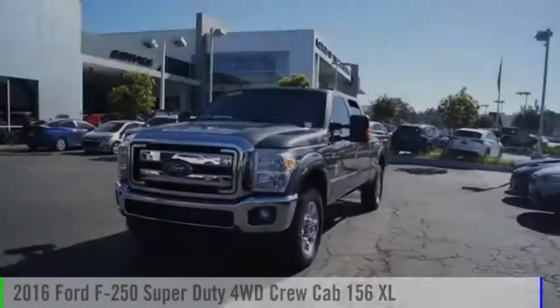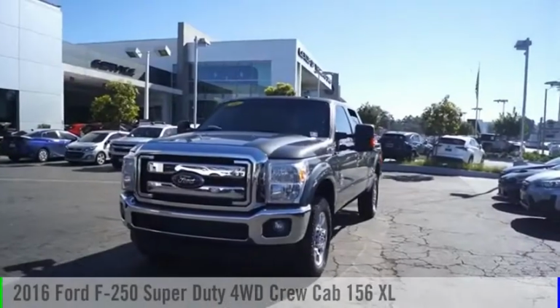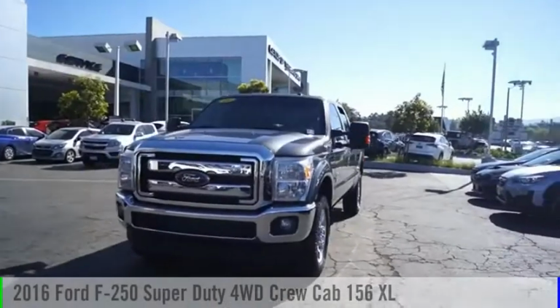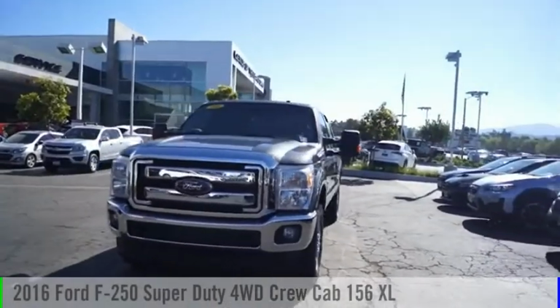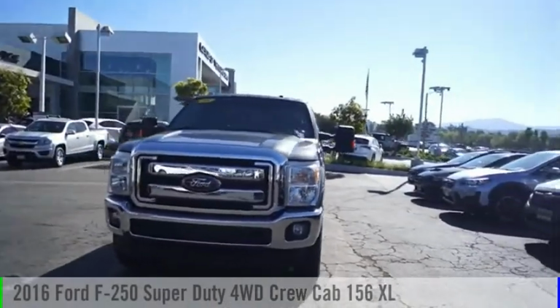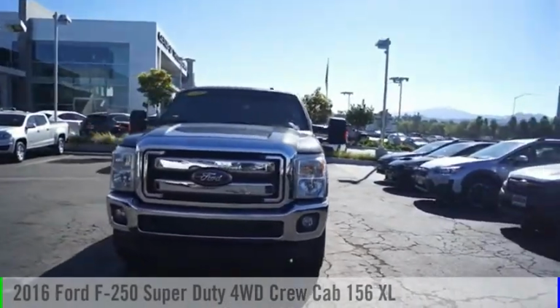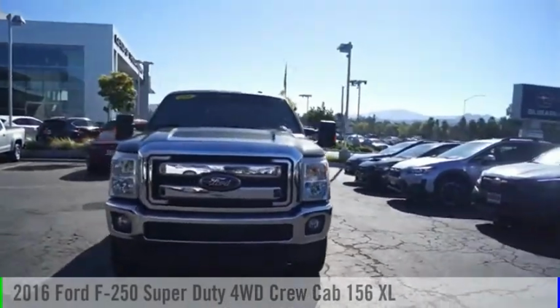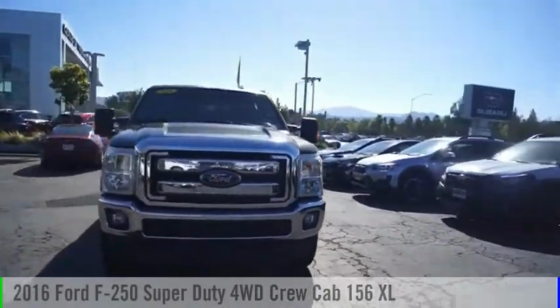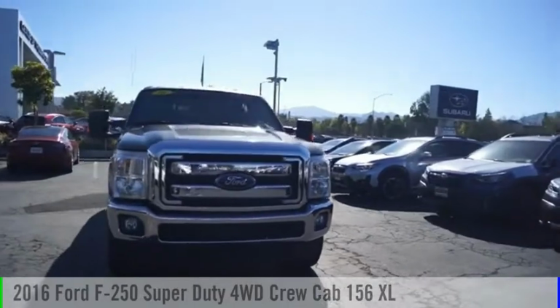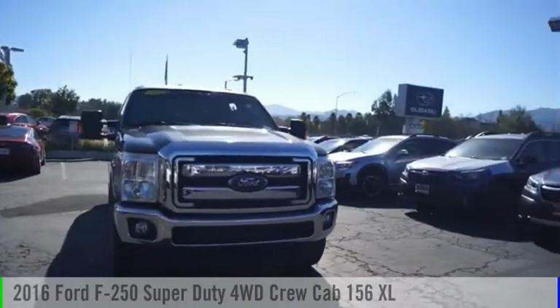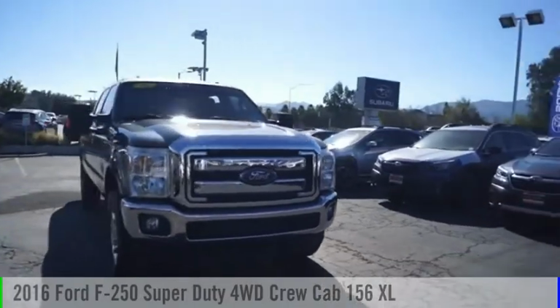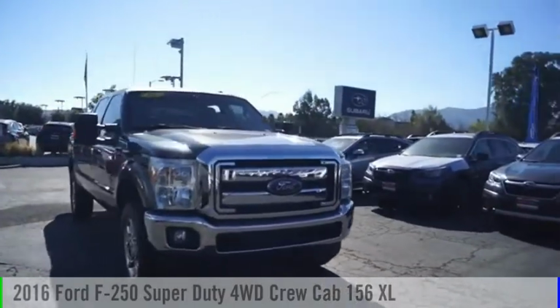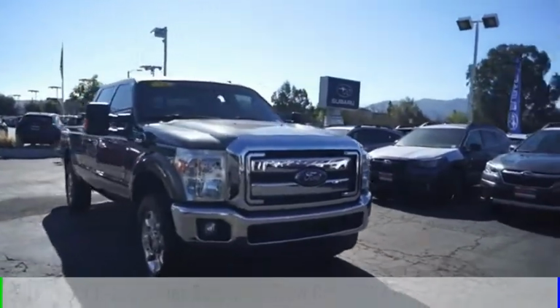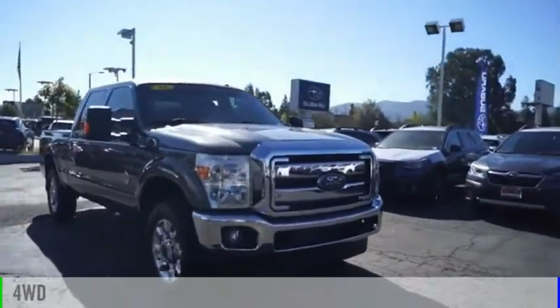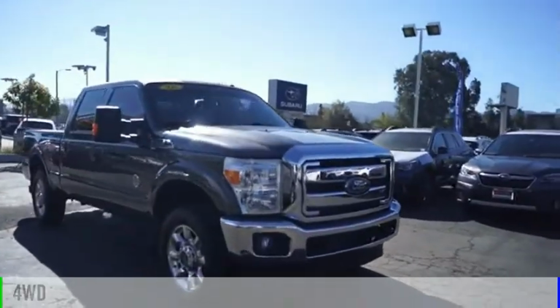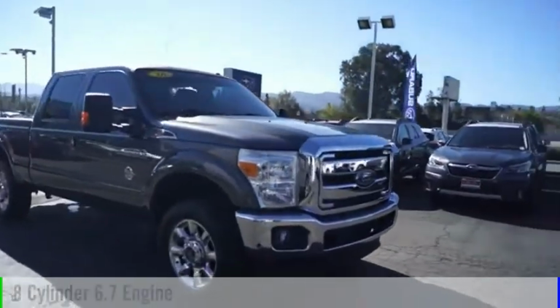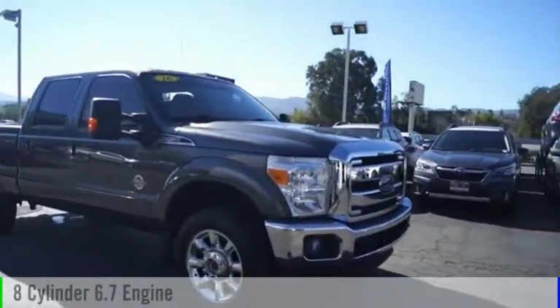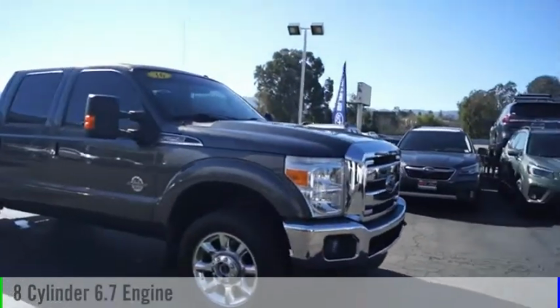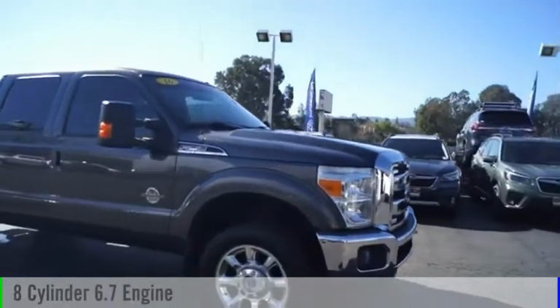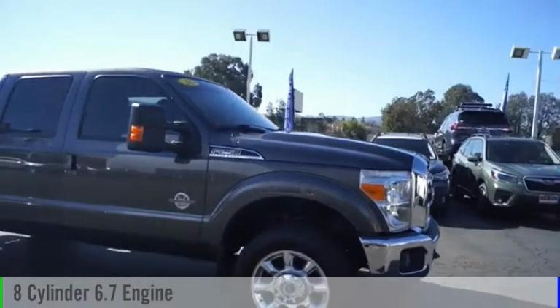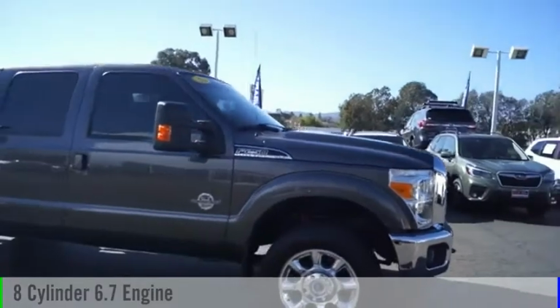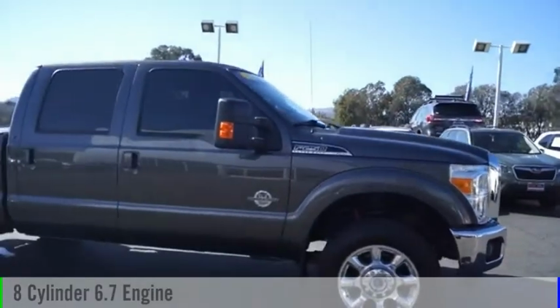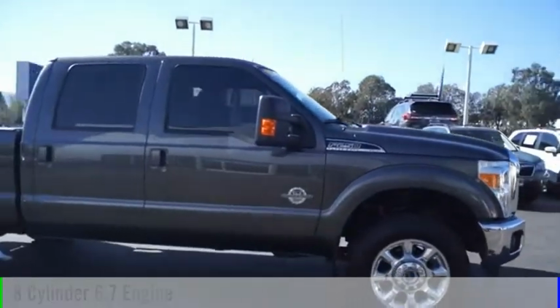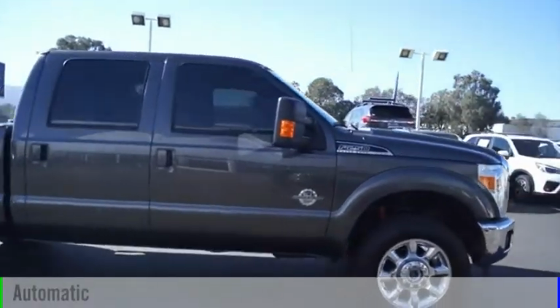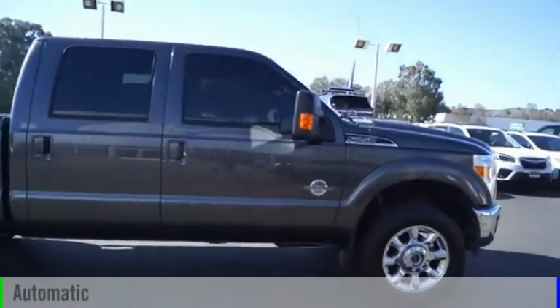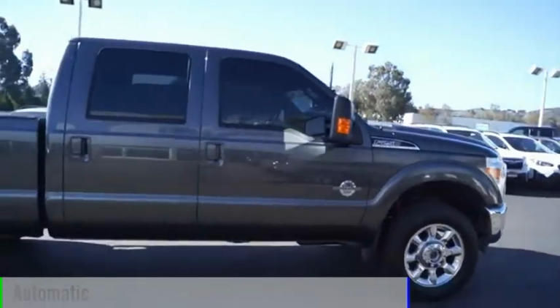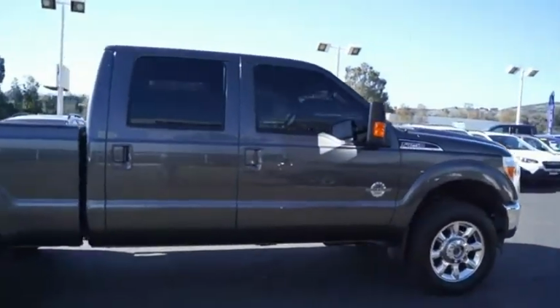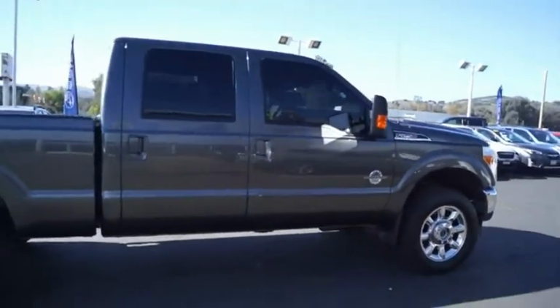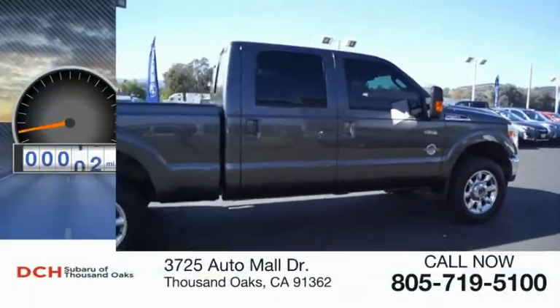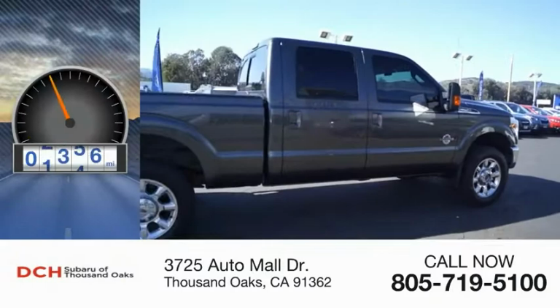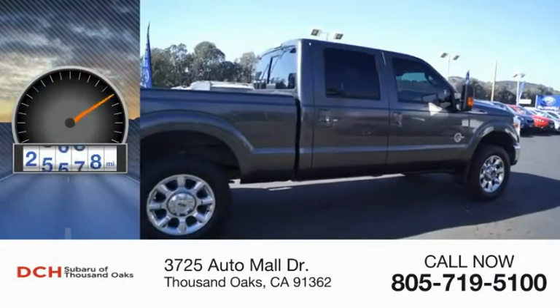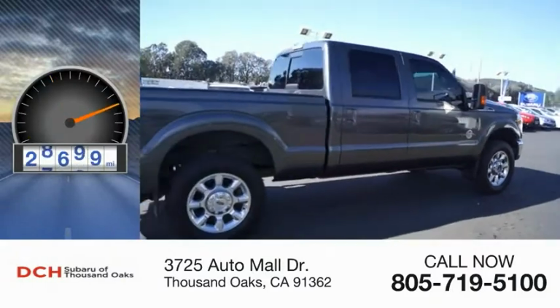Come test drive the 2016 F-250 Super Duty. This vehicle is powered by a four-wheel drive, eight-cylinder, 6.7-liter engine, and comes with an automatic transmission. This vehicle has less than 30,000 miles.